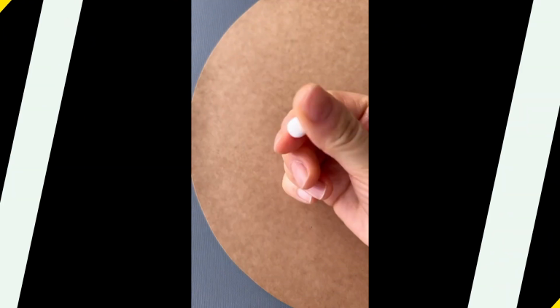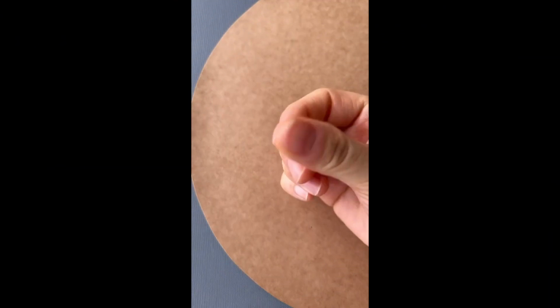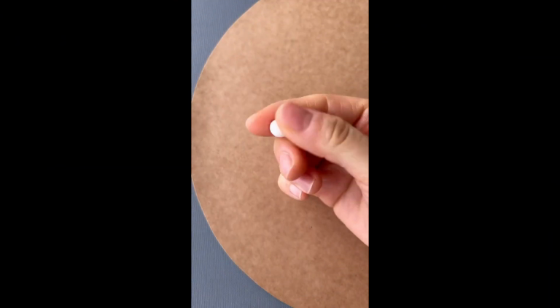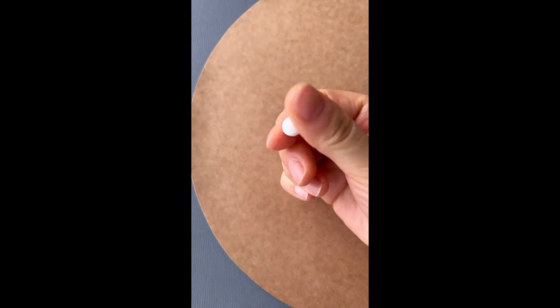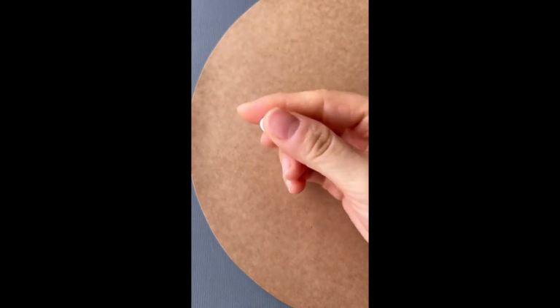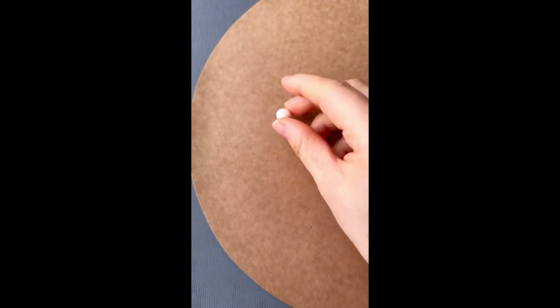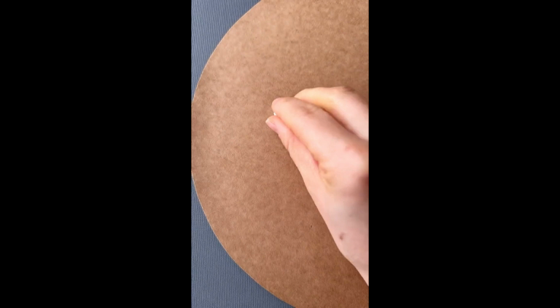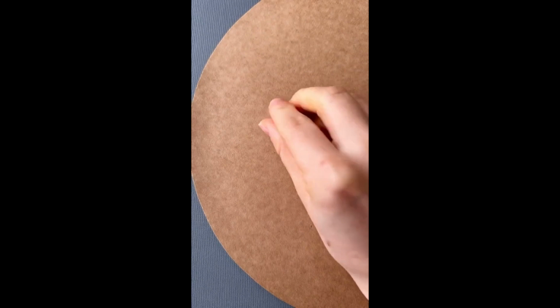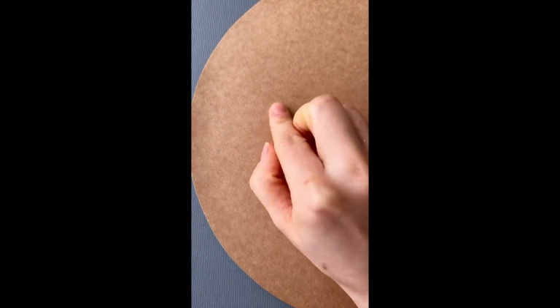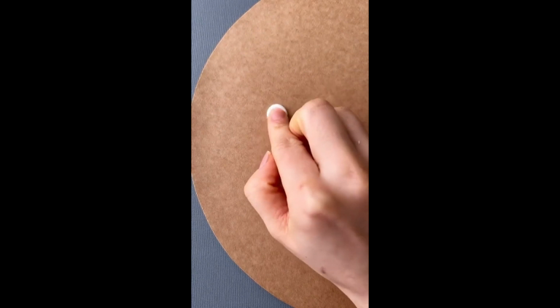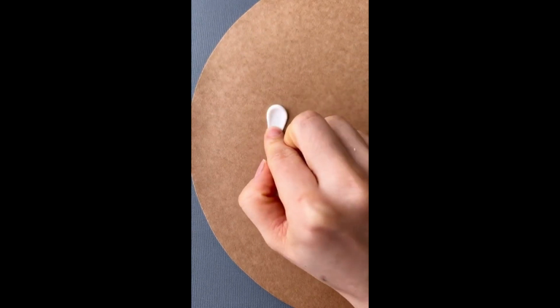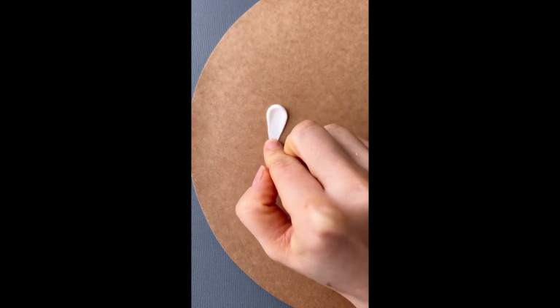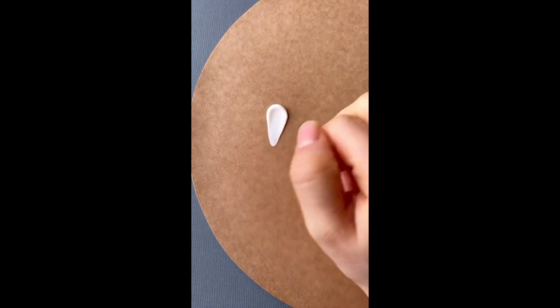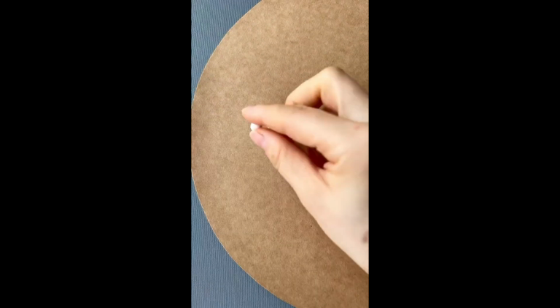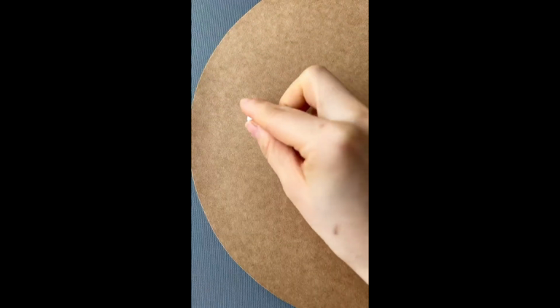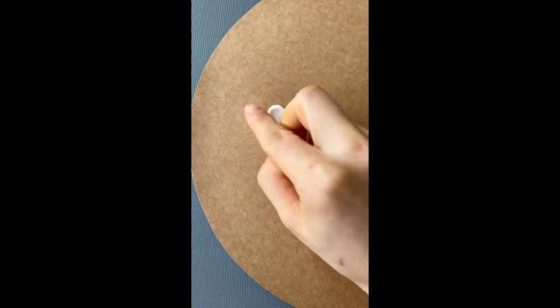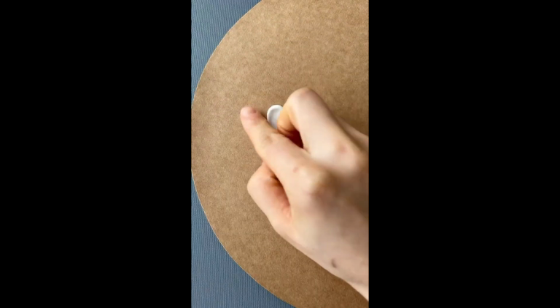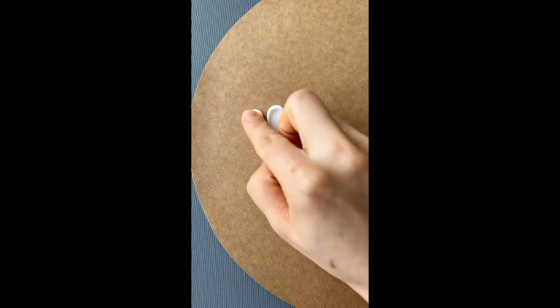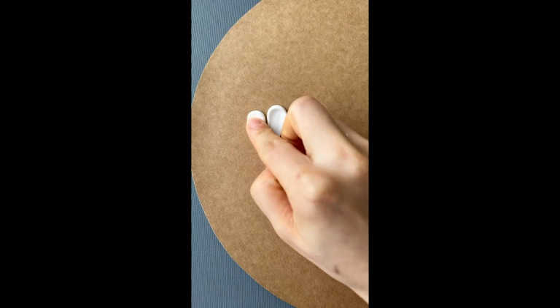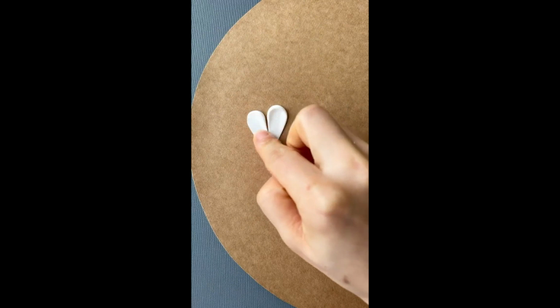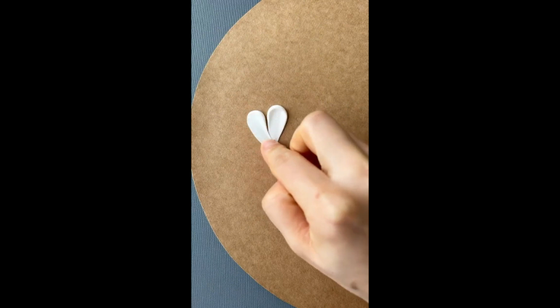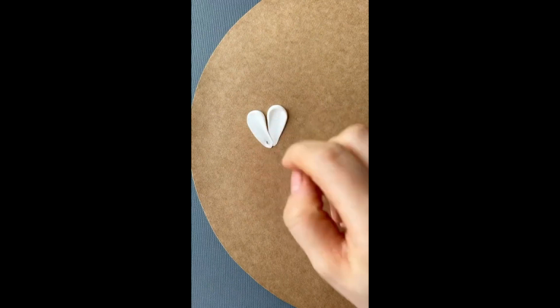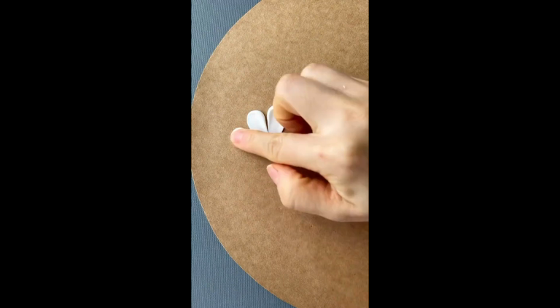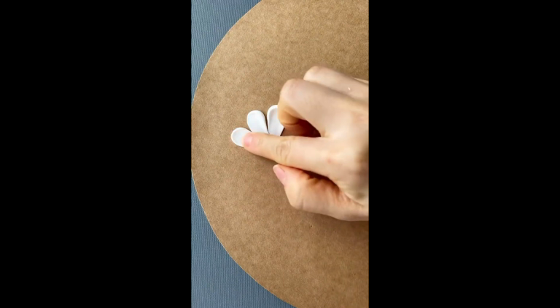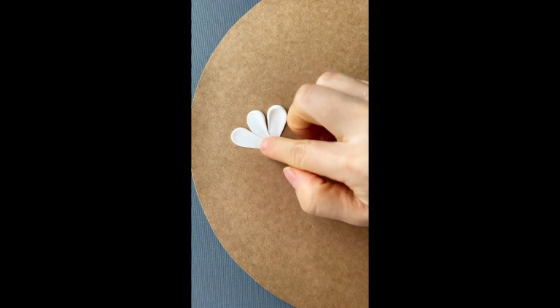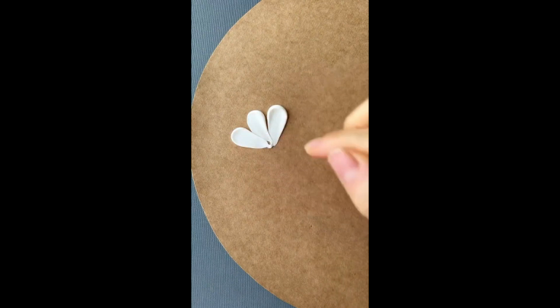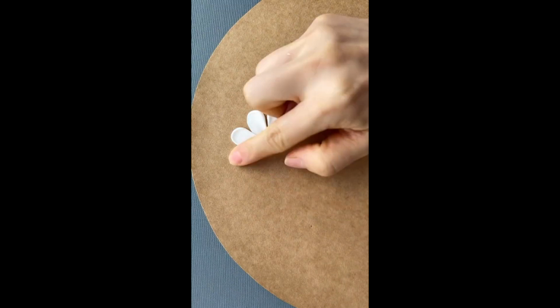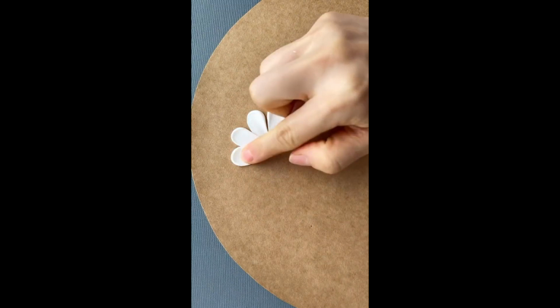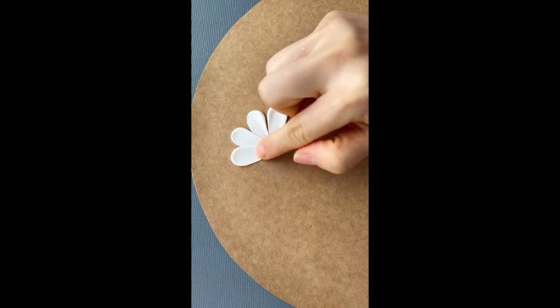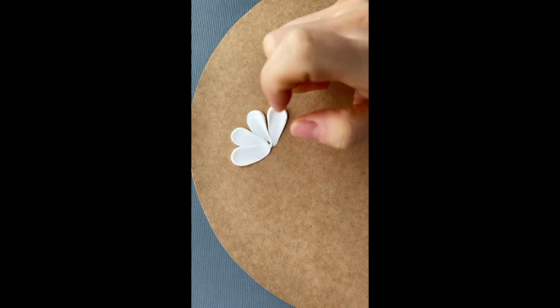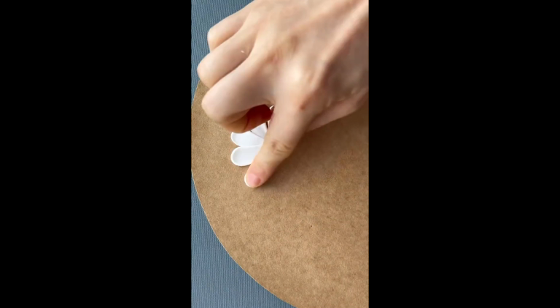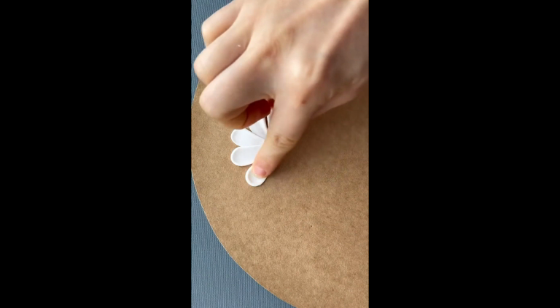Number two: DIY spring decoration. For this one, we're going to be making daisies with clay, so you'll need some white clay, some yellow clay, and a green marker and green clay as well.